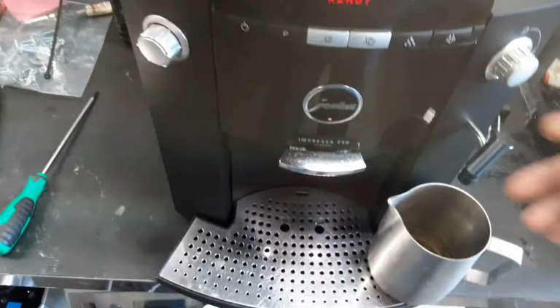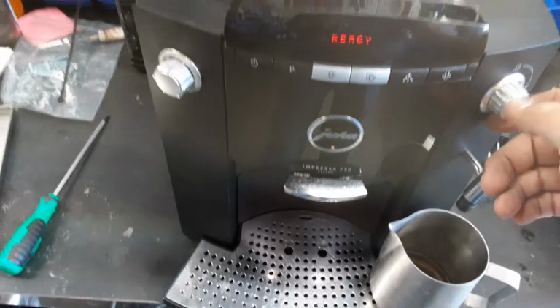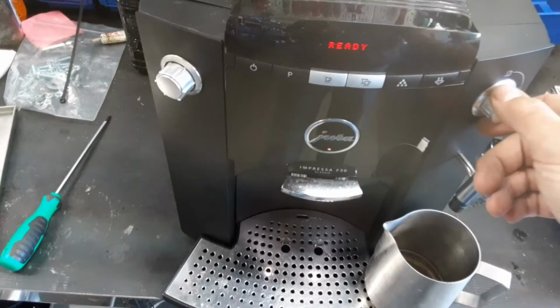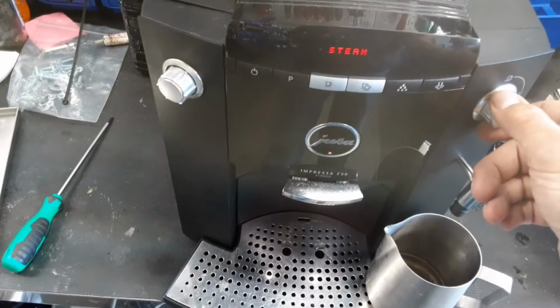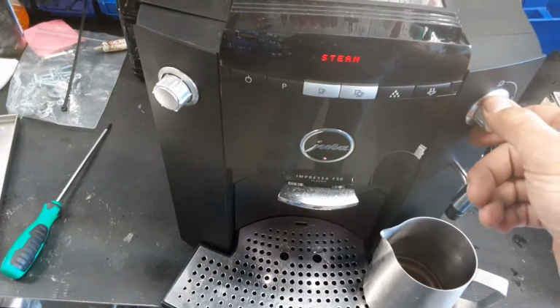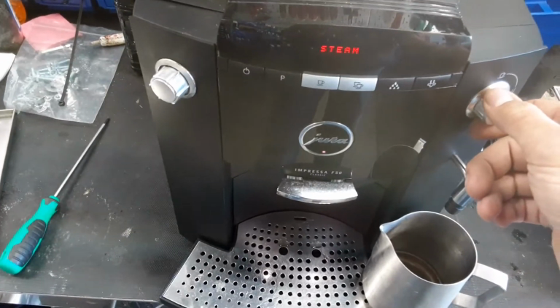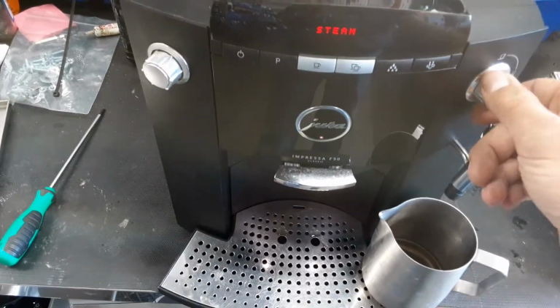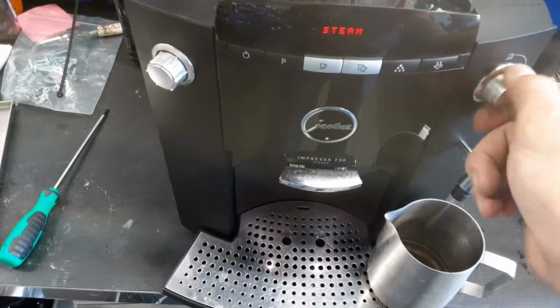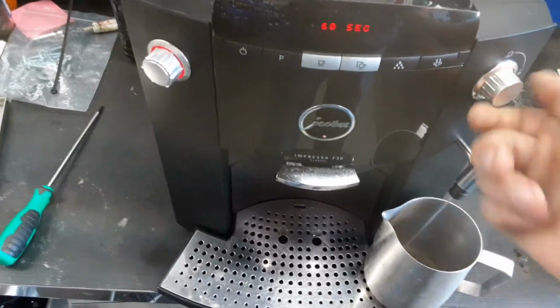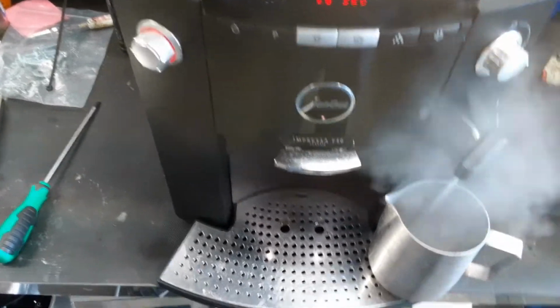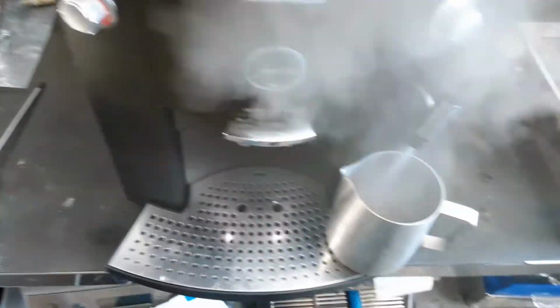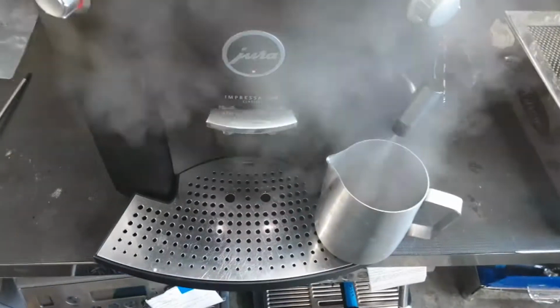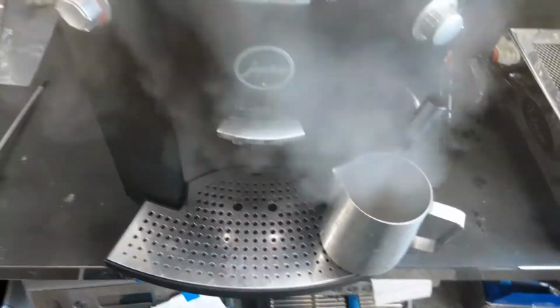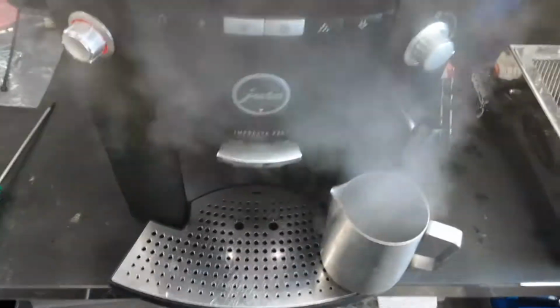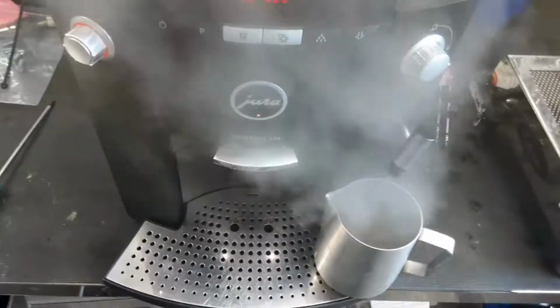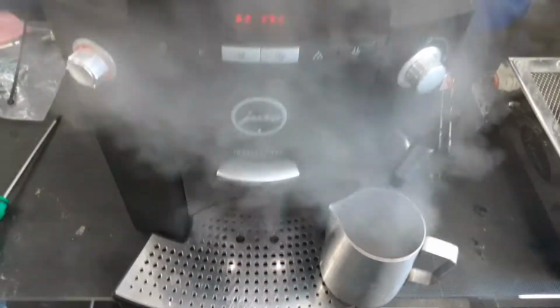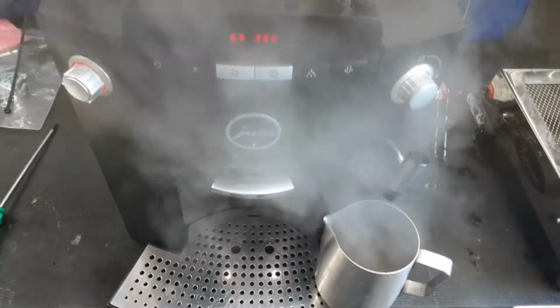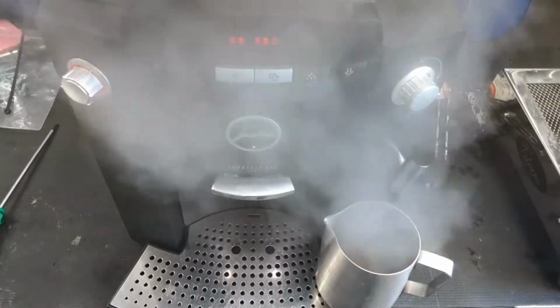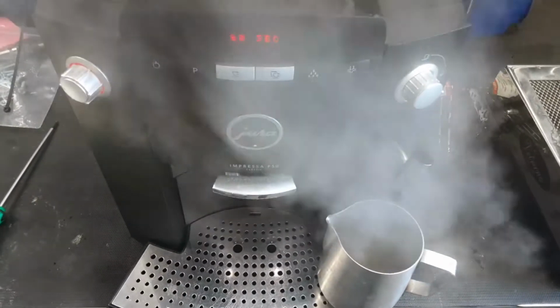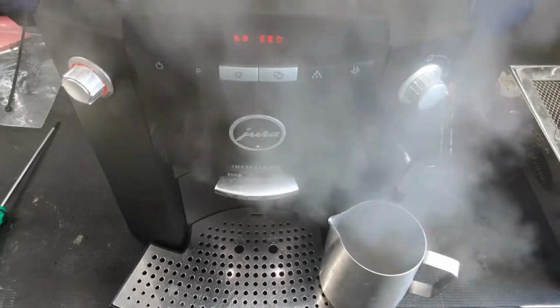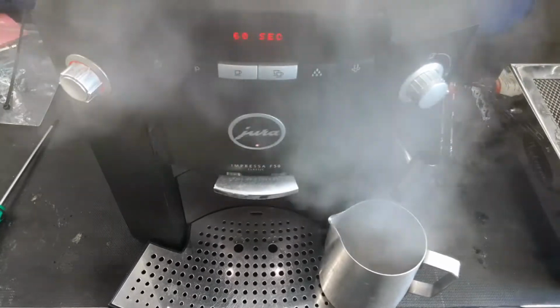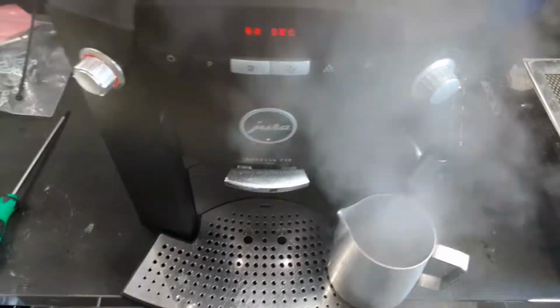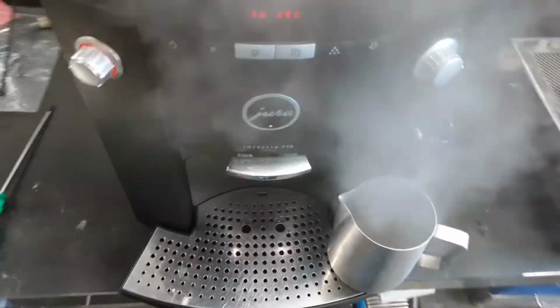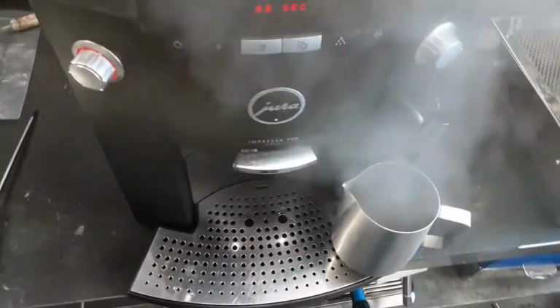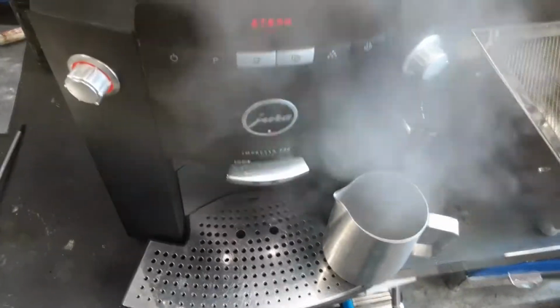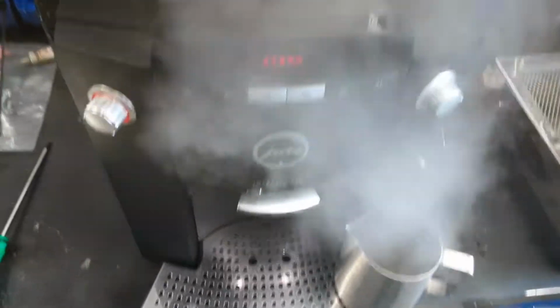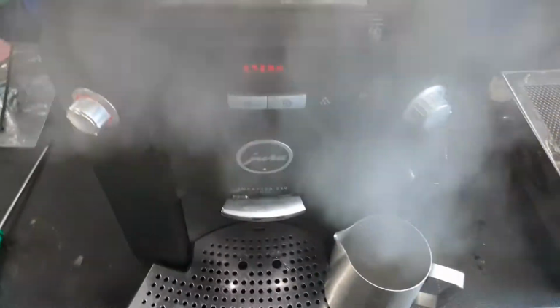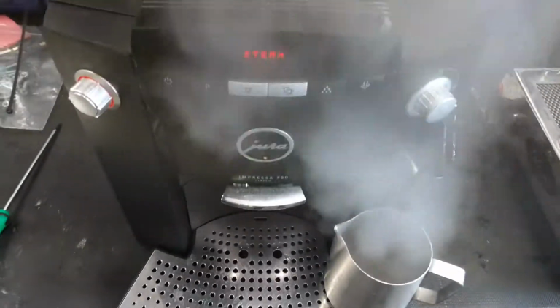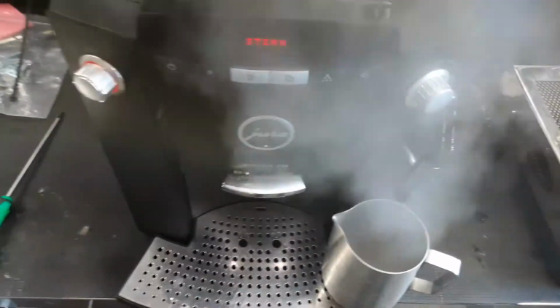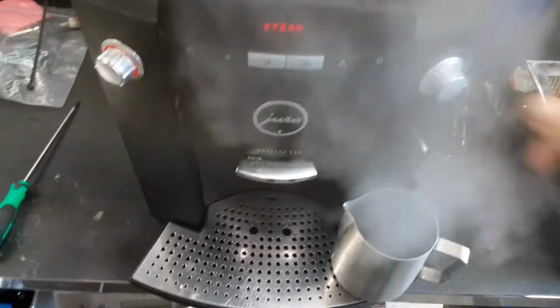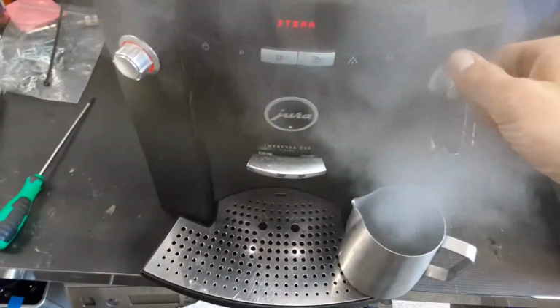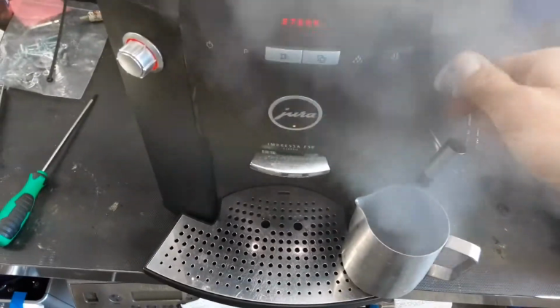I just had to heat it separately for the steam. See, we got nice strong steam.